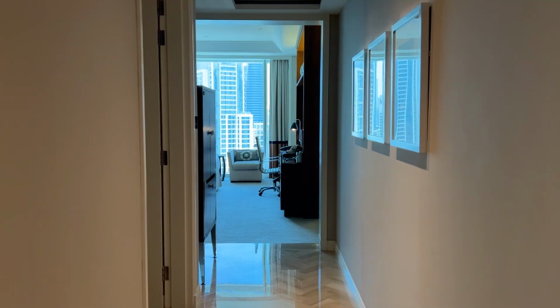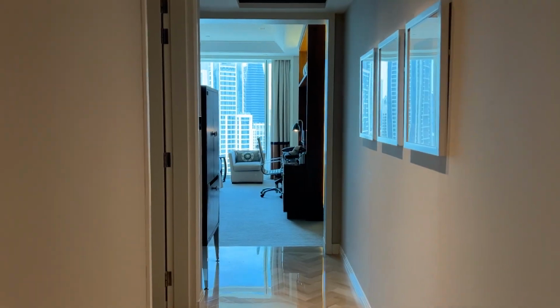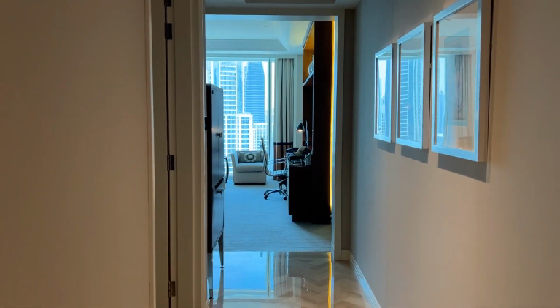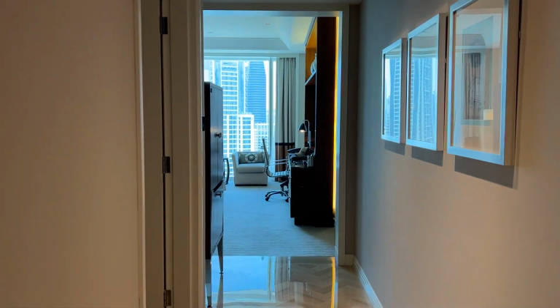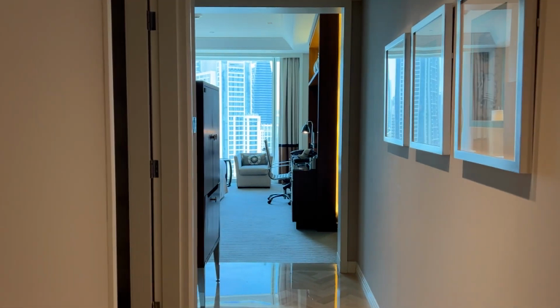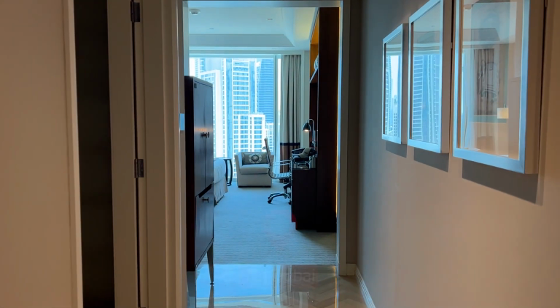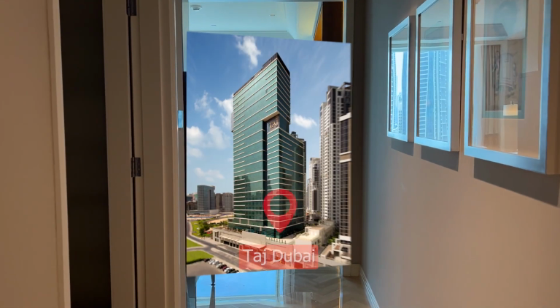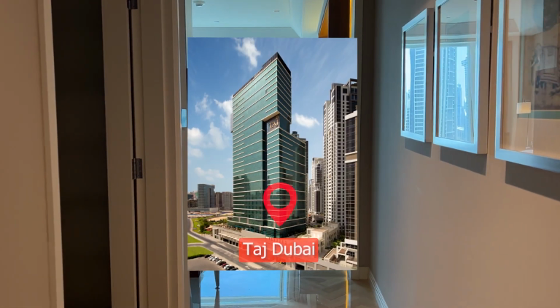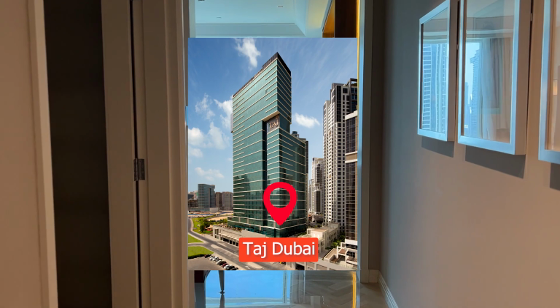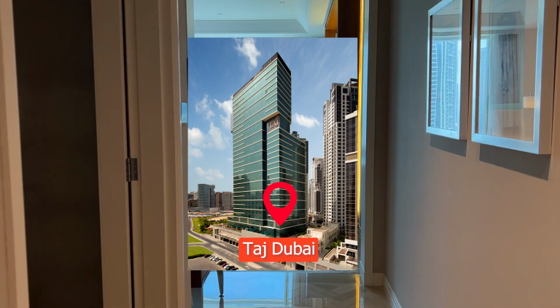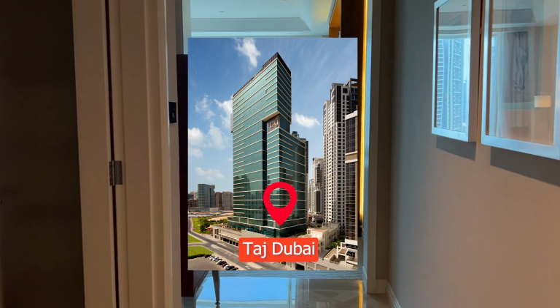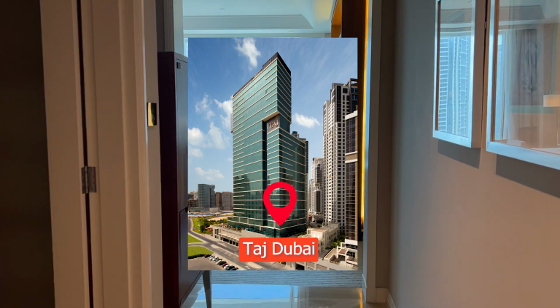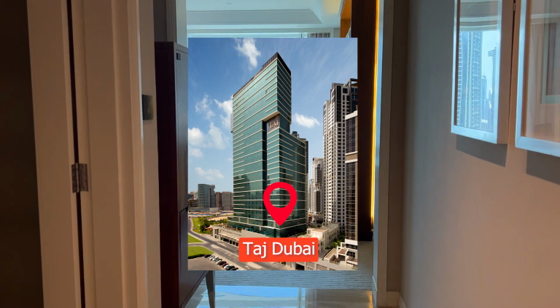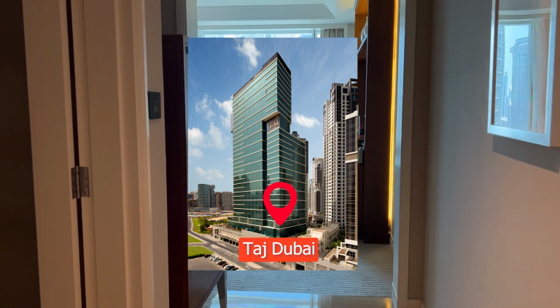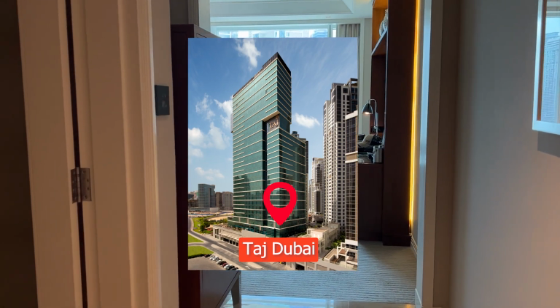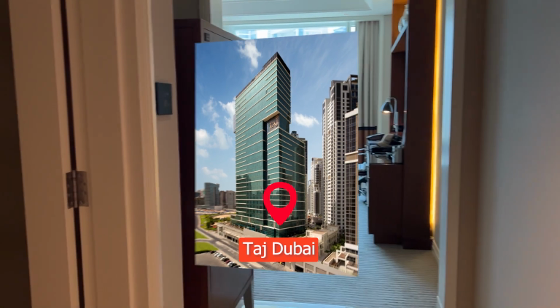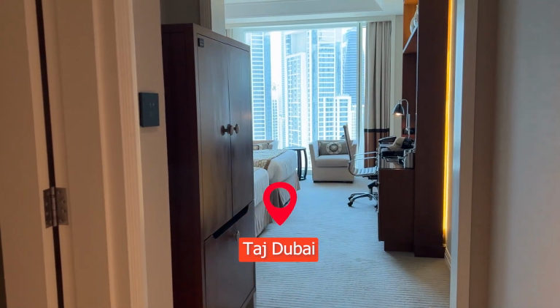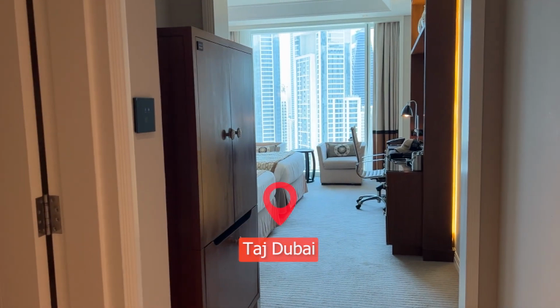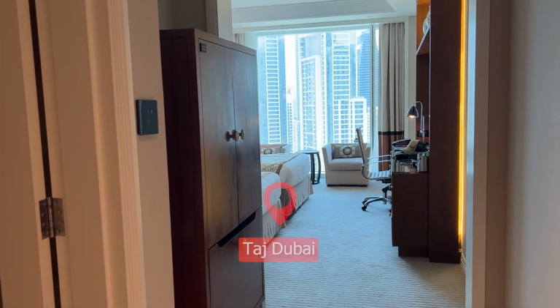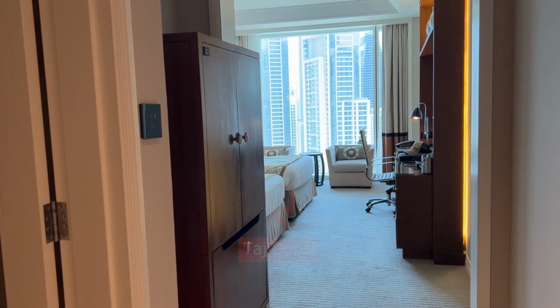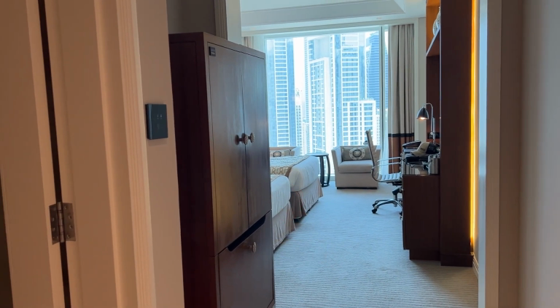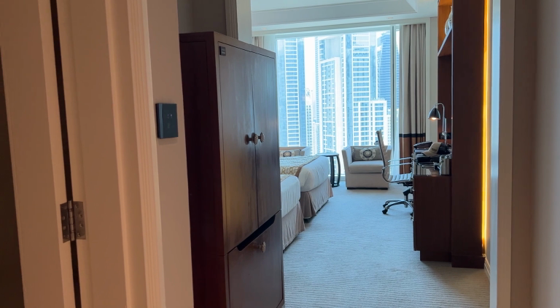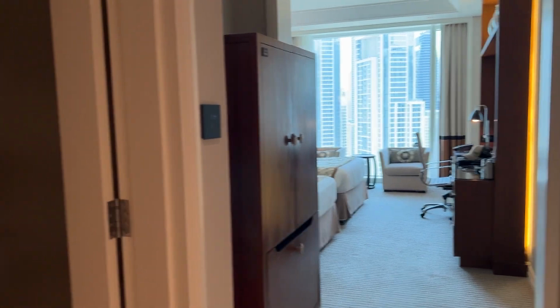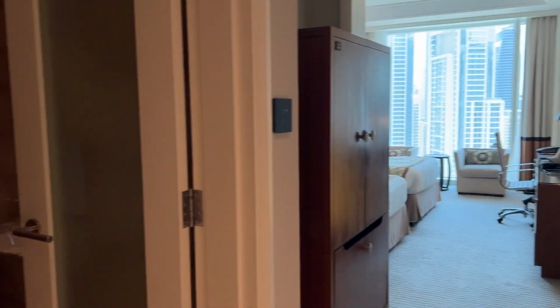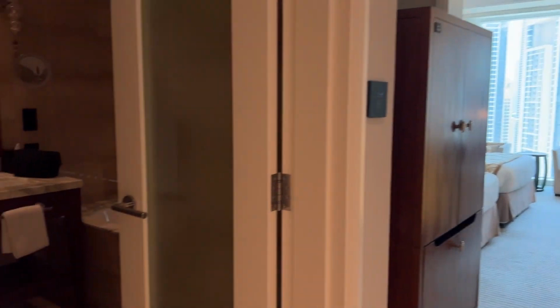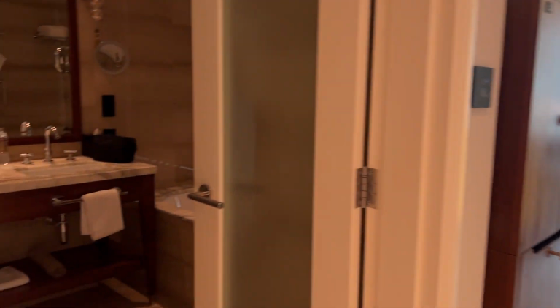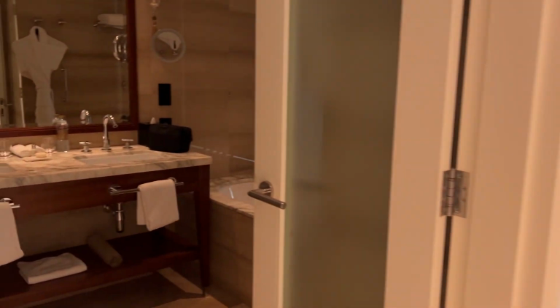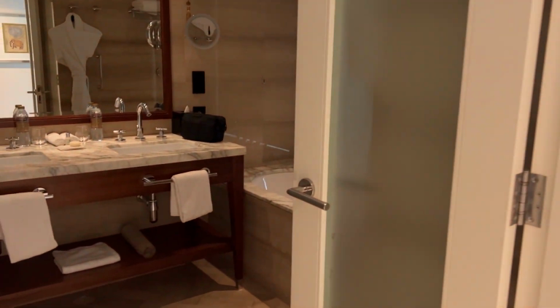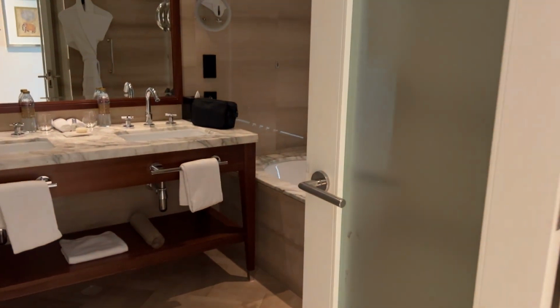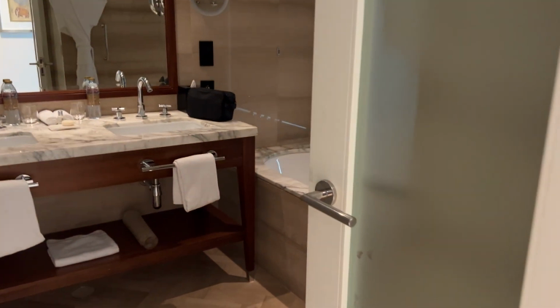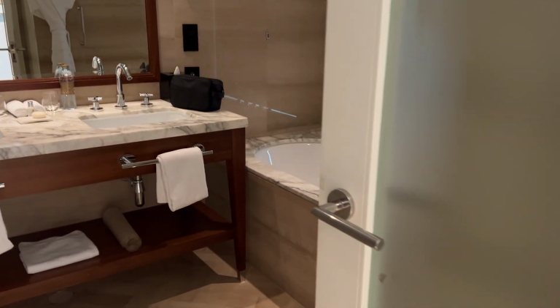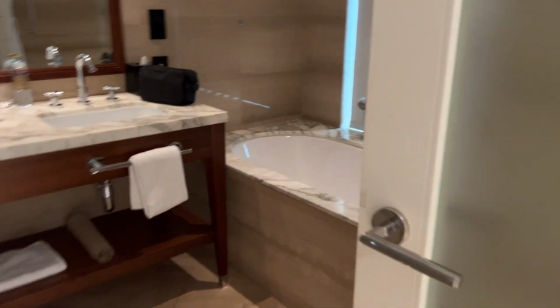I'm staying here at the Taj Dubai. It is located in downtown Dubai and it's over by the Dubai Mall, the Burj Khalifa, the fountains, stuff like that. So I'll just show you guys real quick what it looks like.